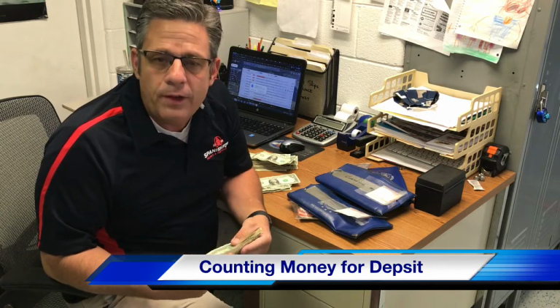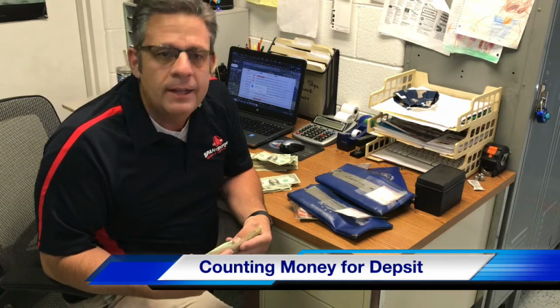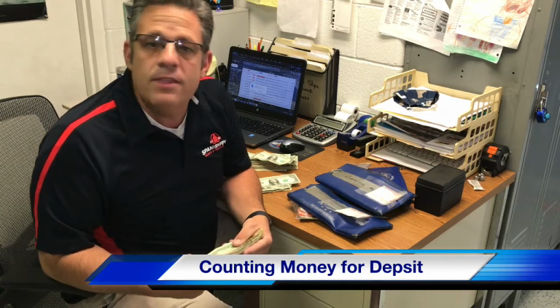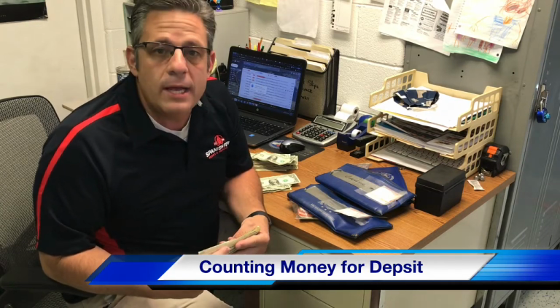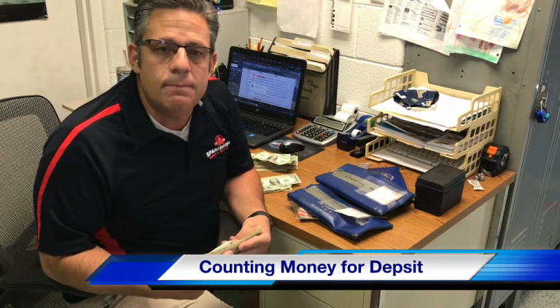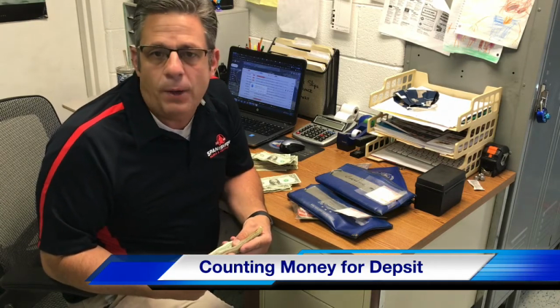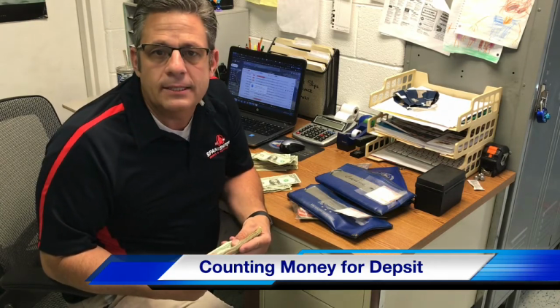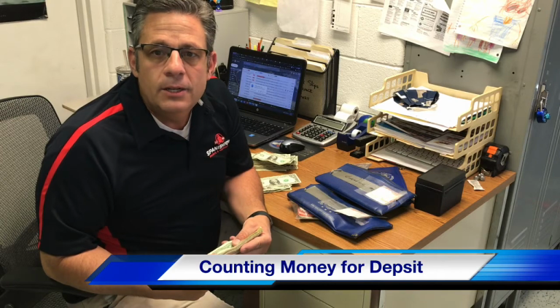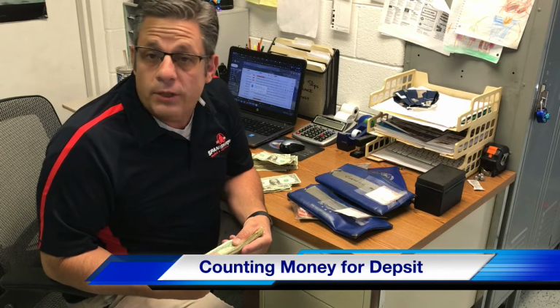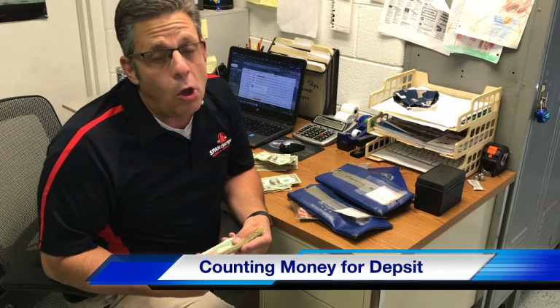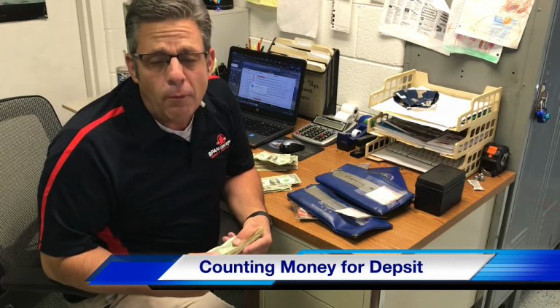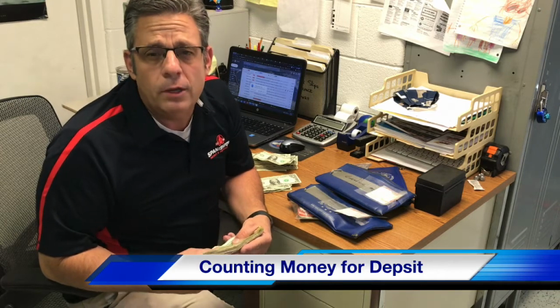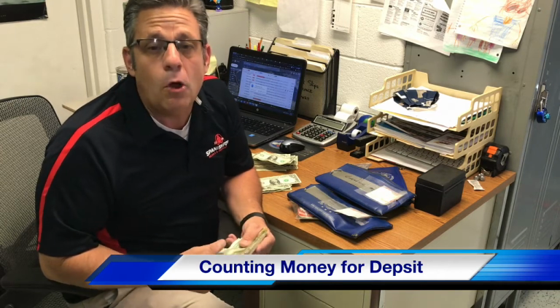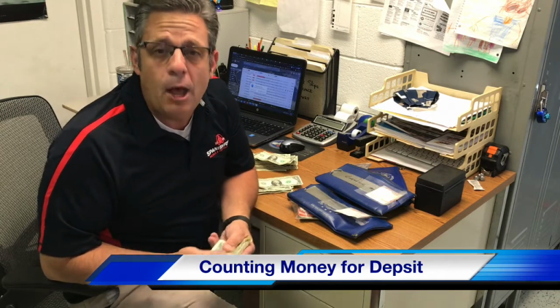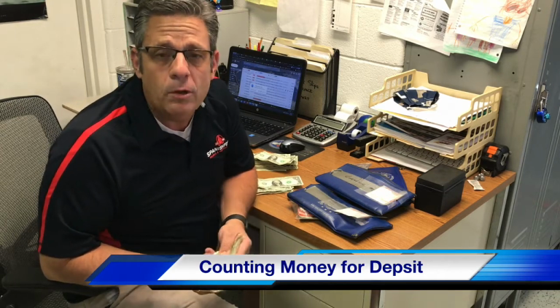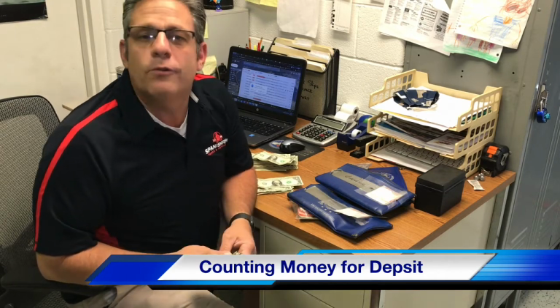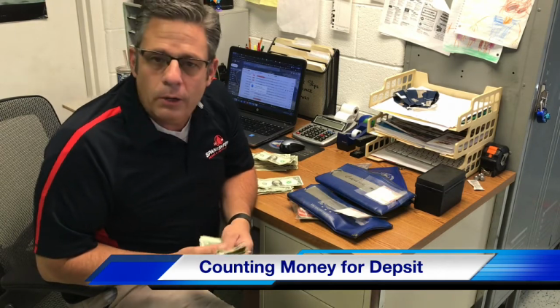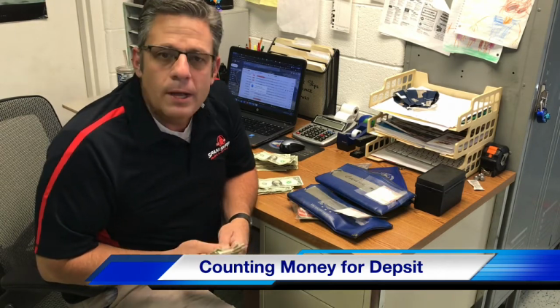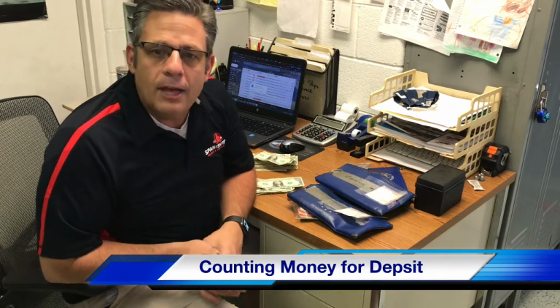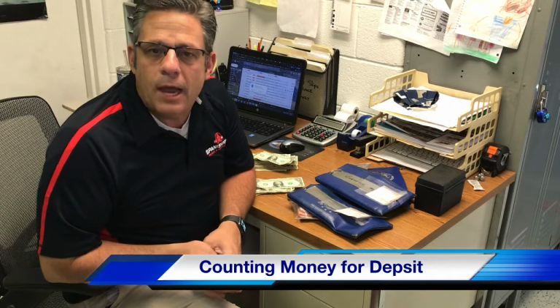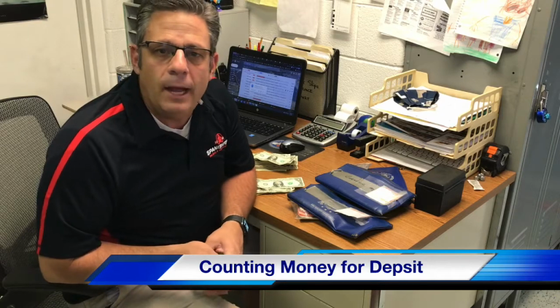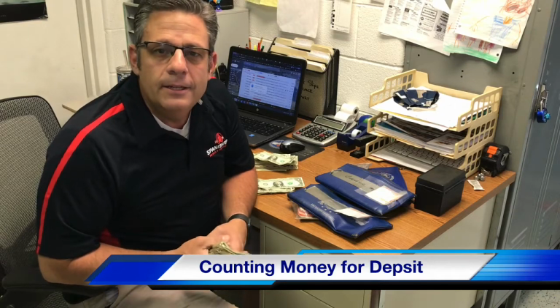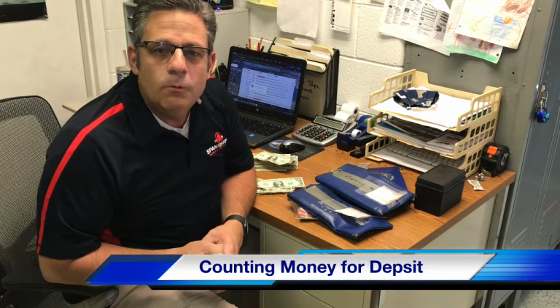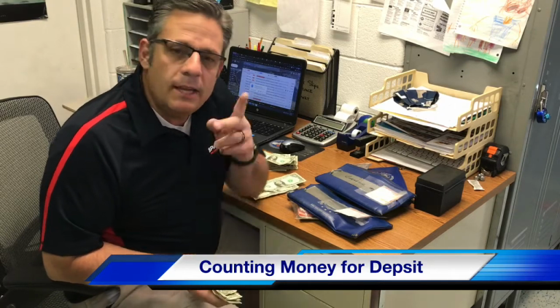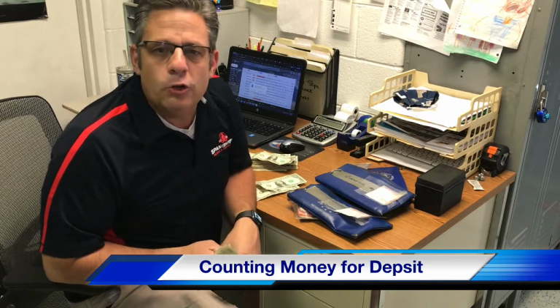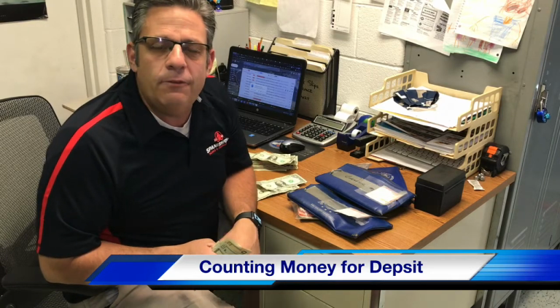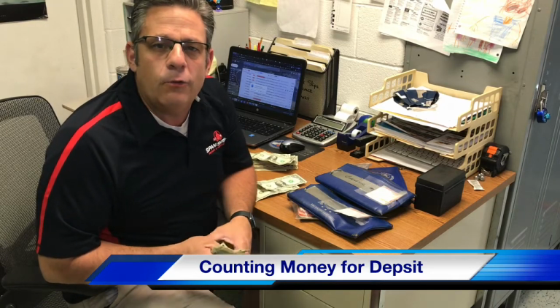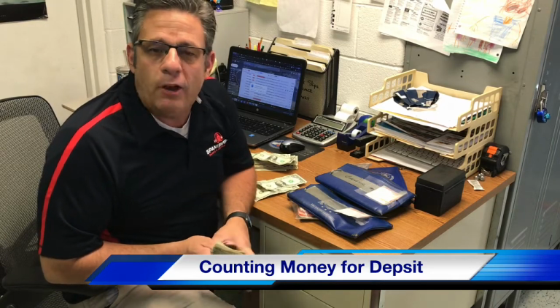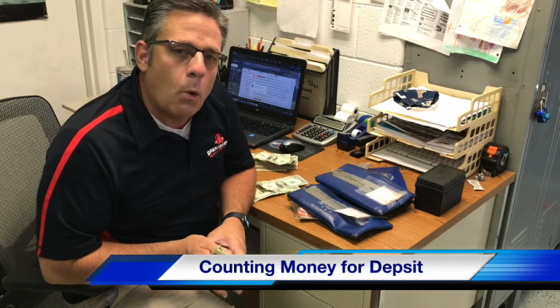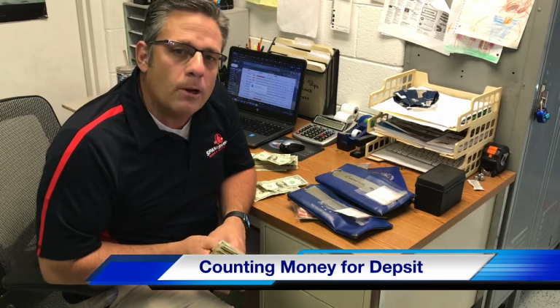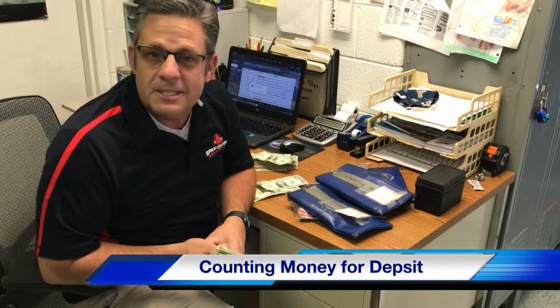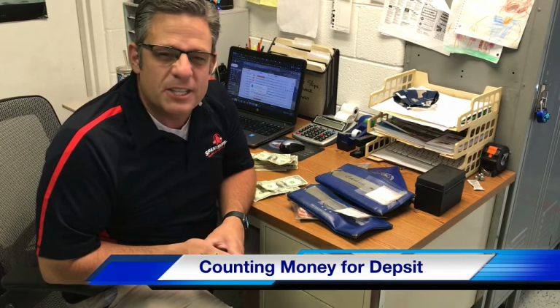Make sure to count out your startup money before you do the deposit, put it in the plastic bag as you found it, and then the rest is the main deposit. Hopefully this has been helpful for you as you count your money. Once again, this has been a training video for Spanish Horton Waterpark concession stands.